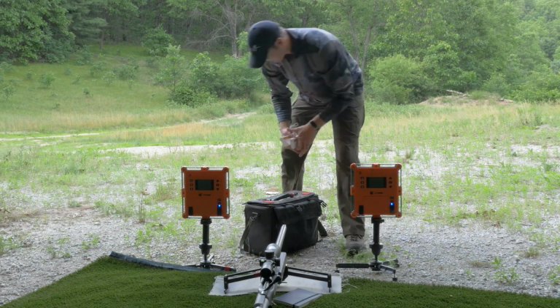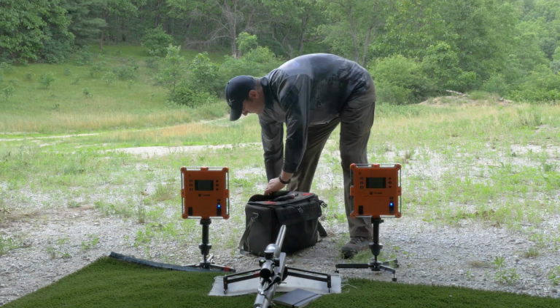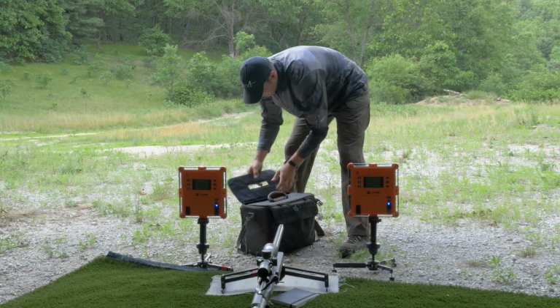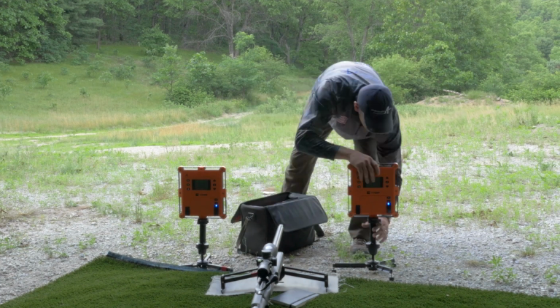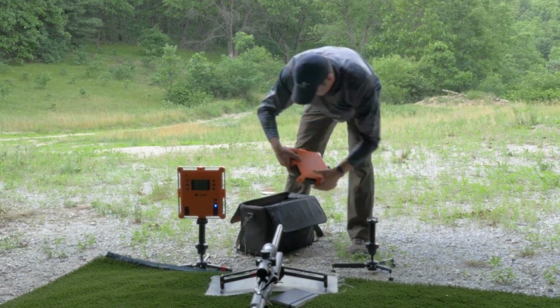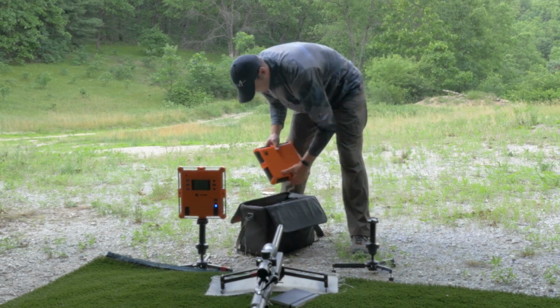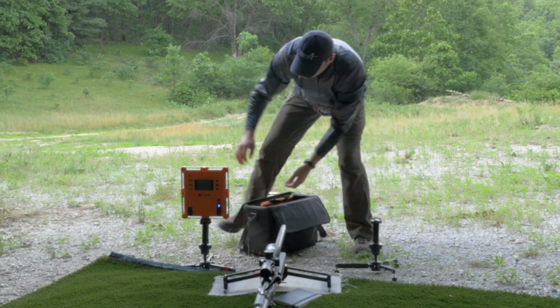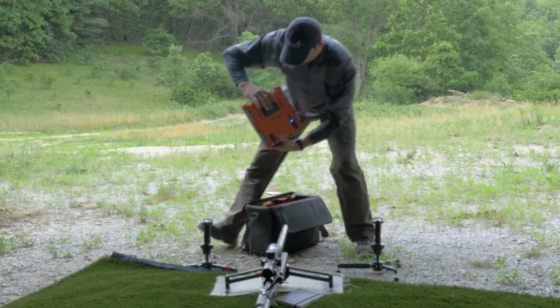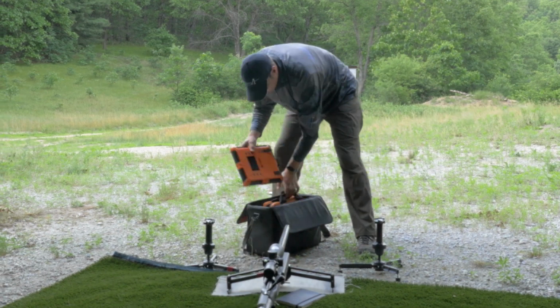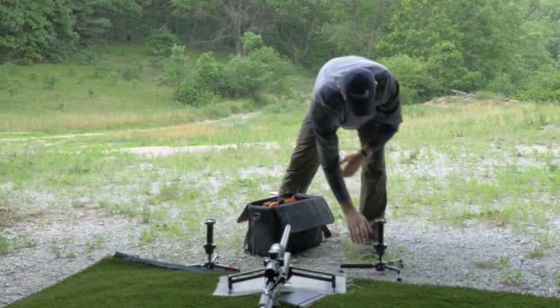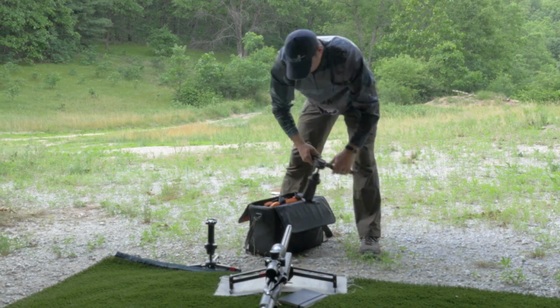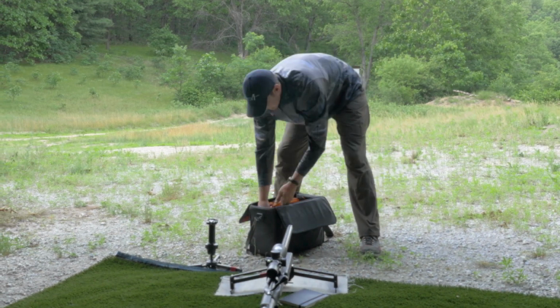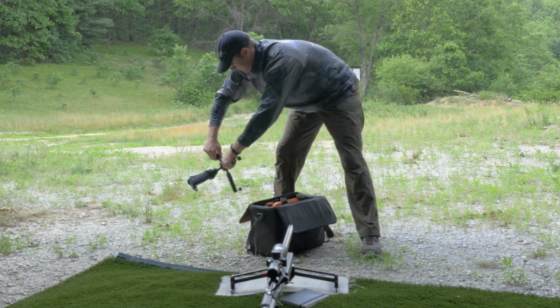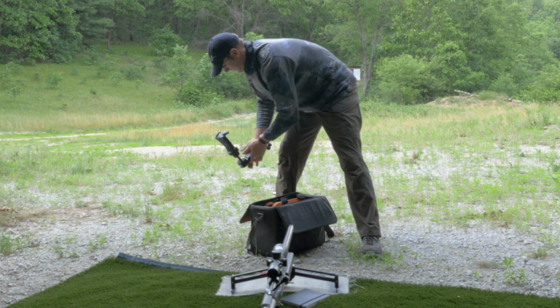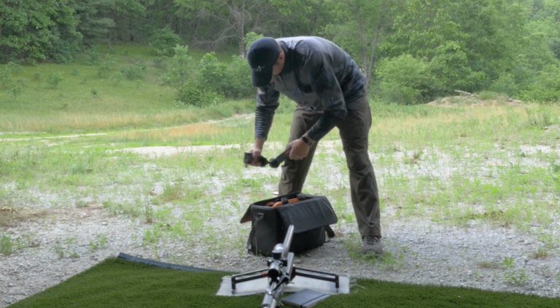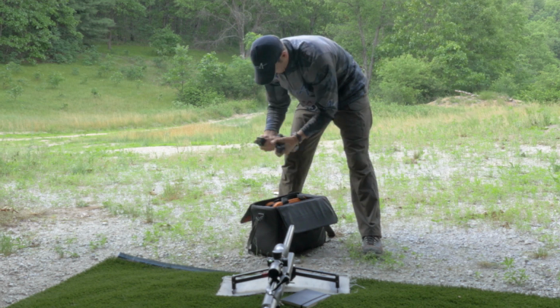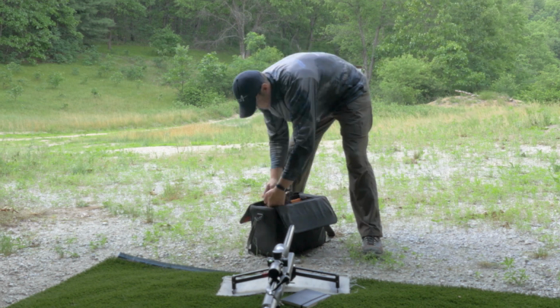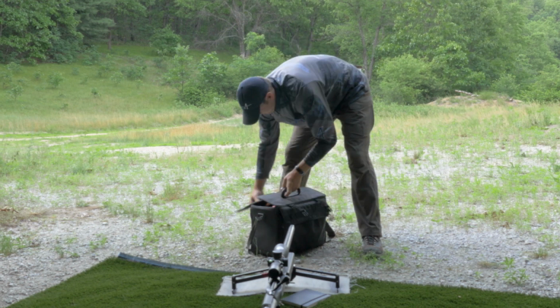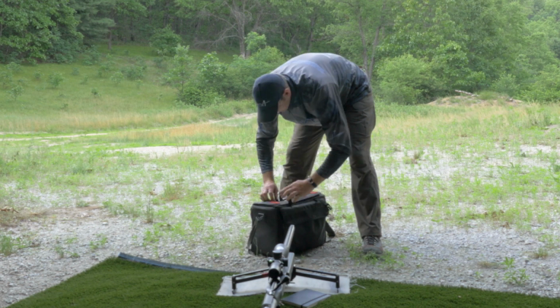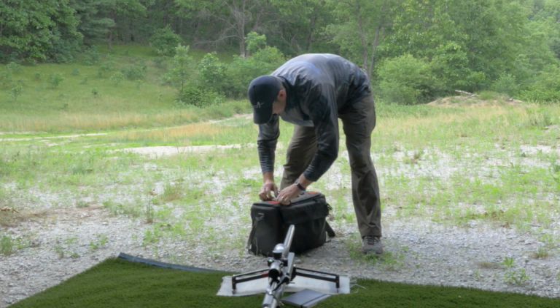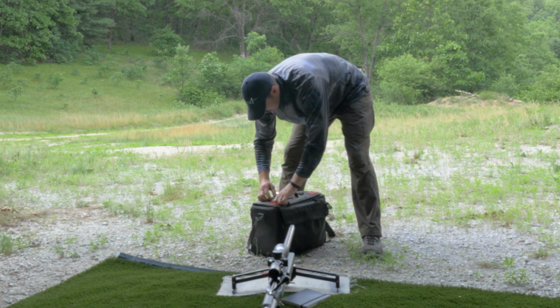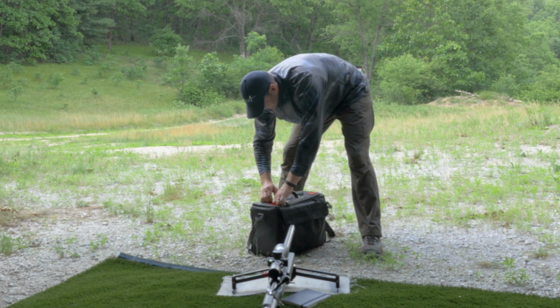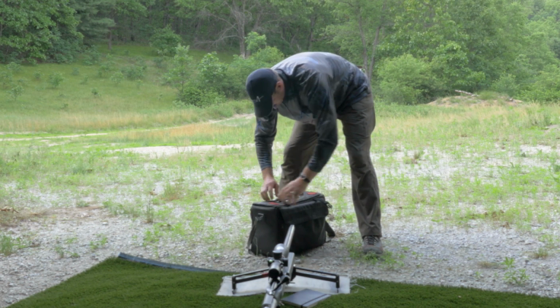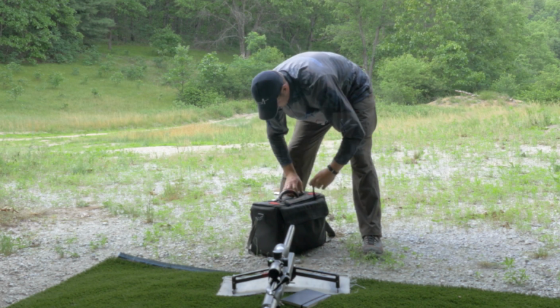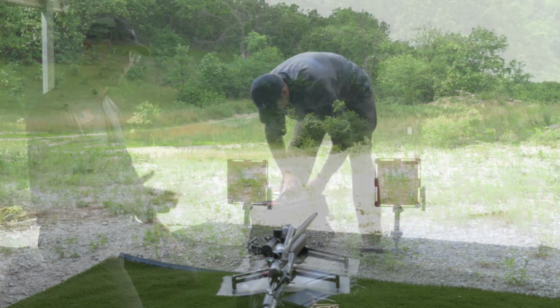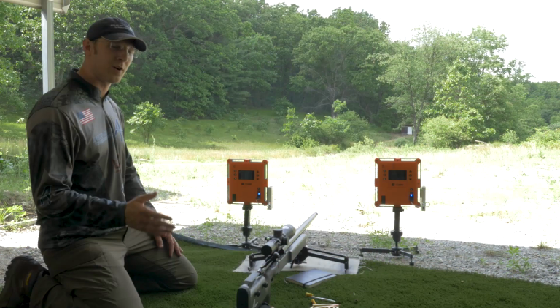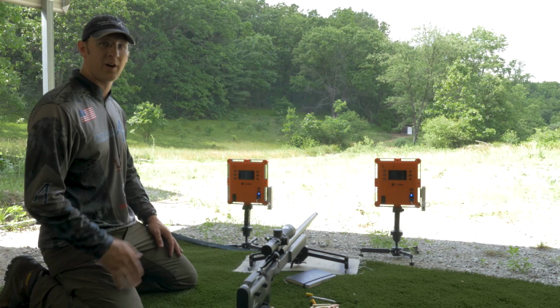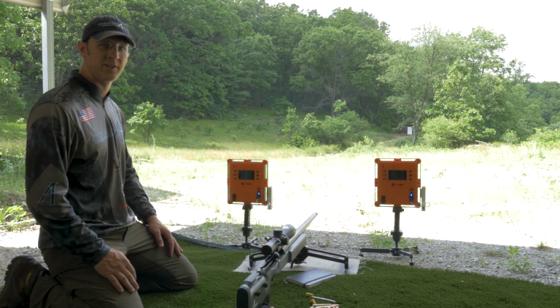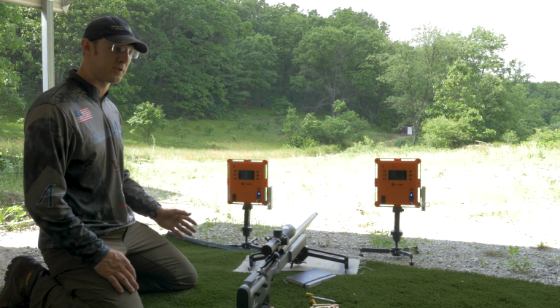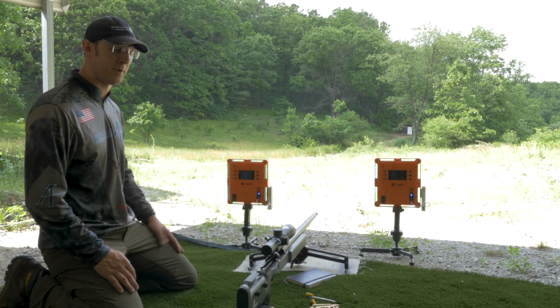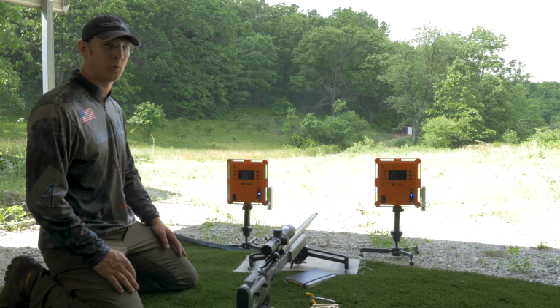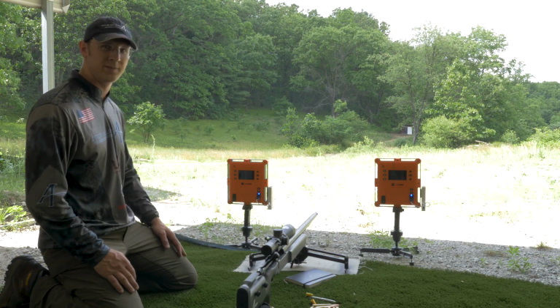With just one little bag, I'm carrying two chronographs to the range and I can get muzzle velocities from any setup I want to do, knowing the numbers and also having confidence in those numbers because I'm measuring it twice.